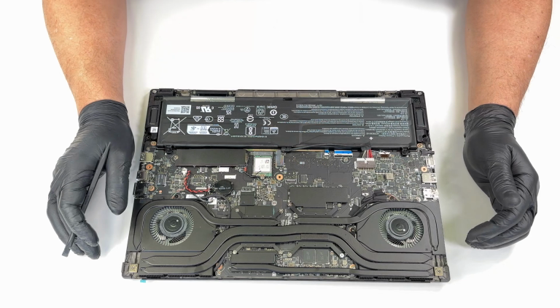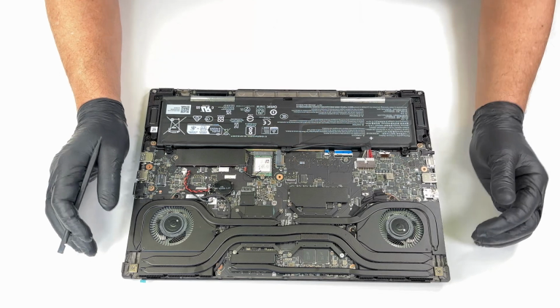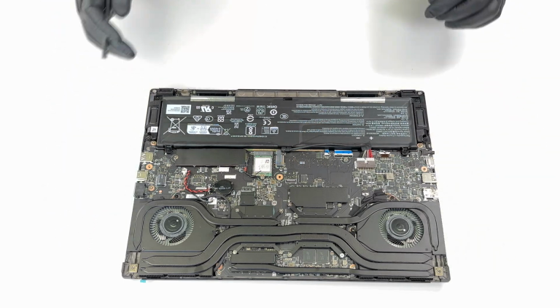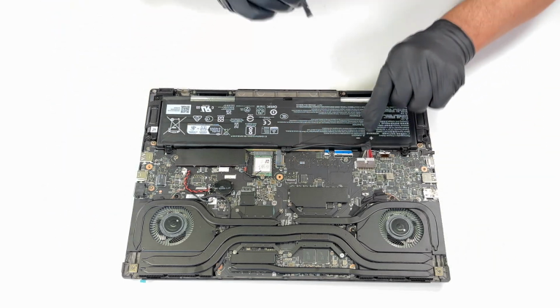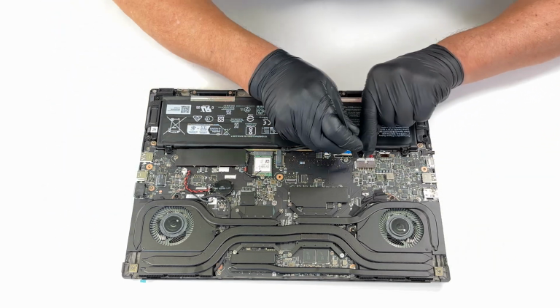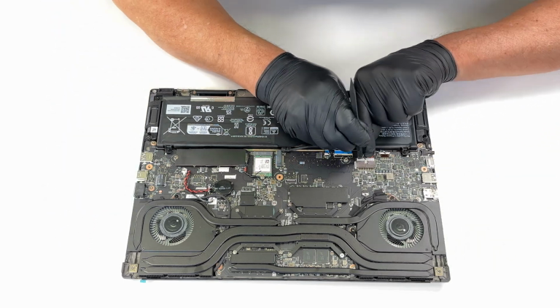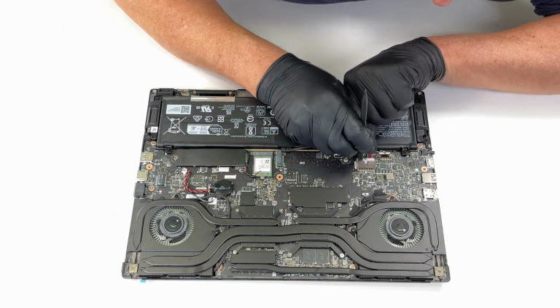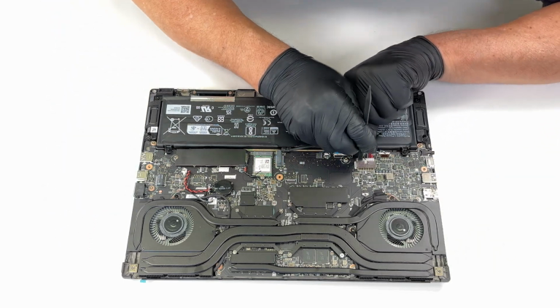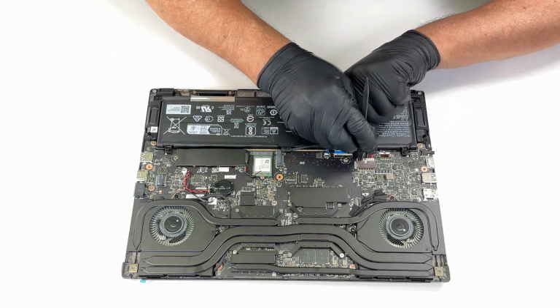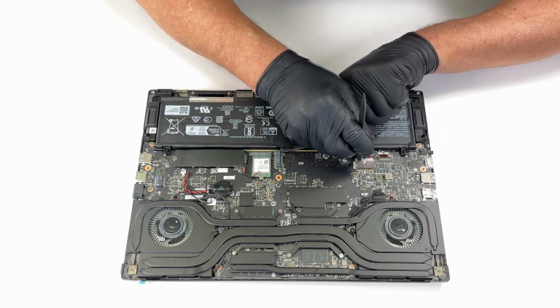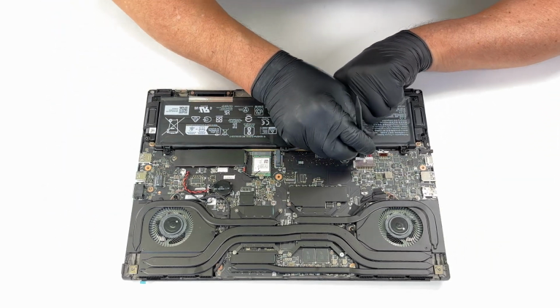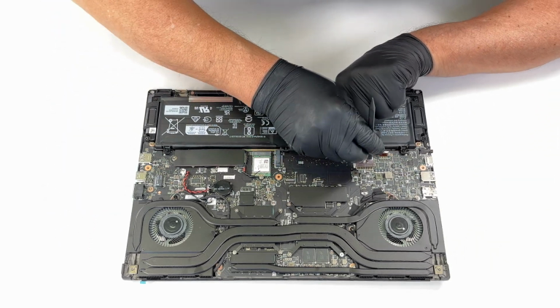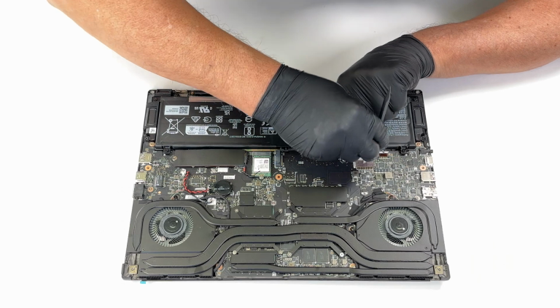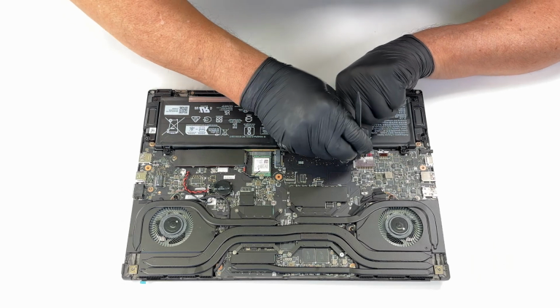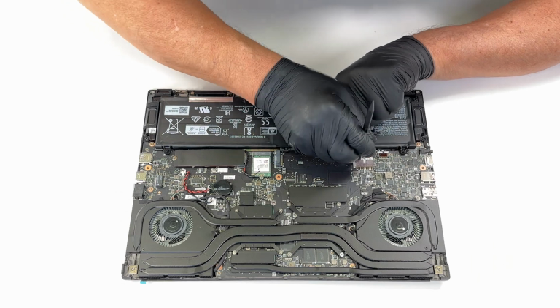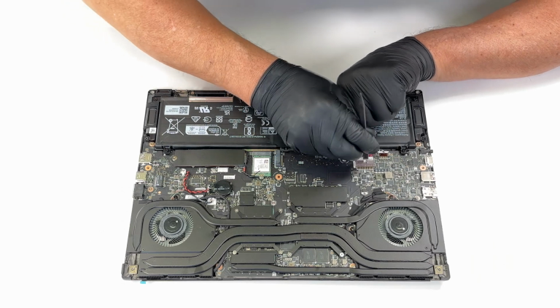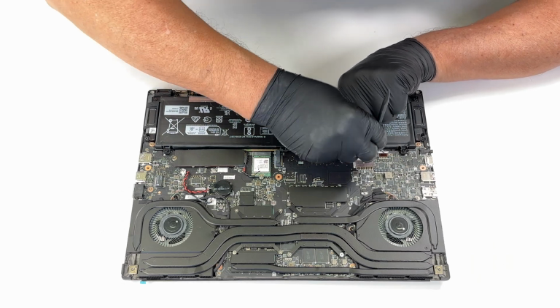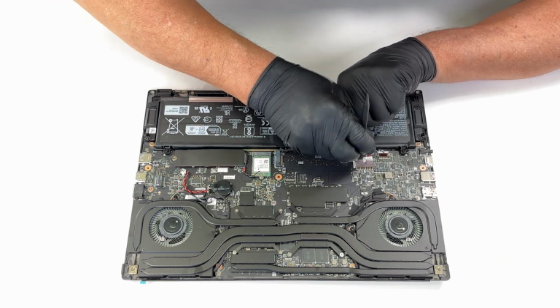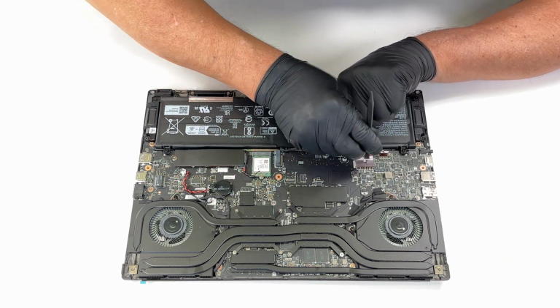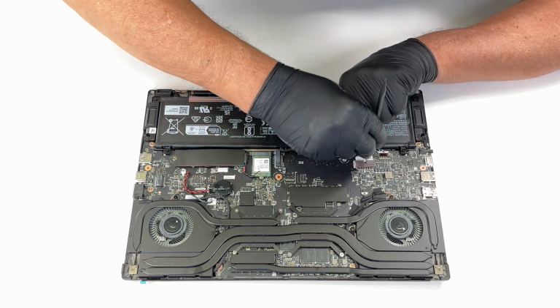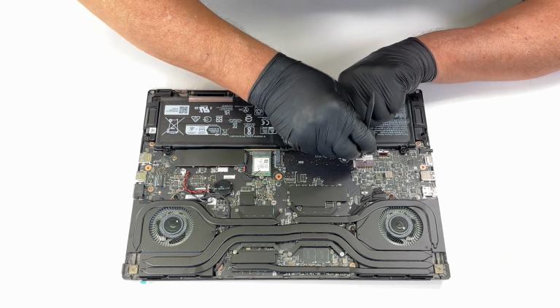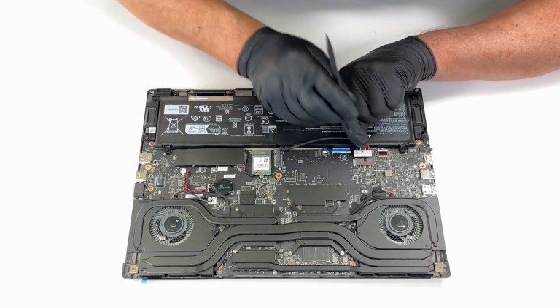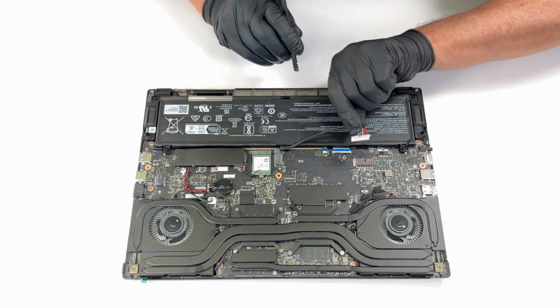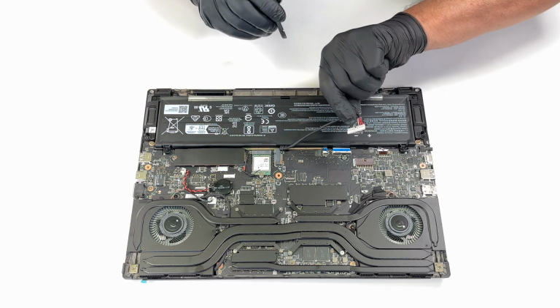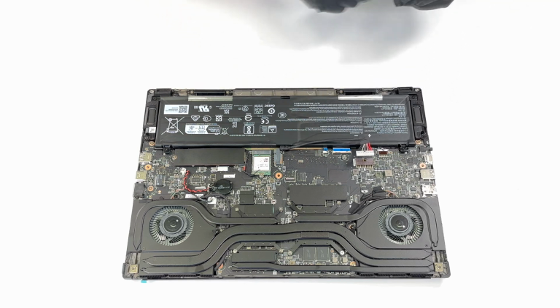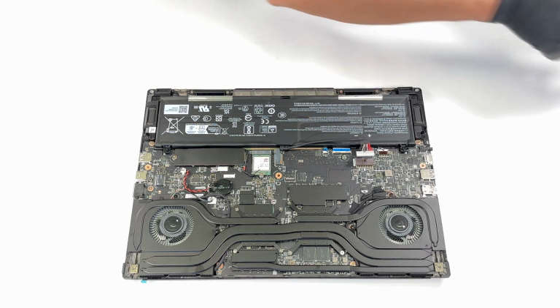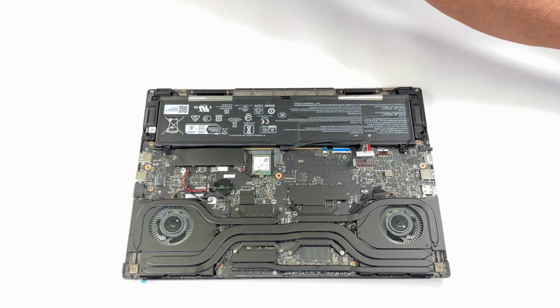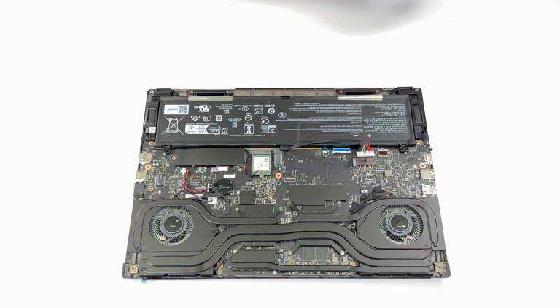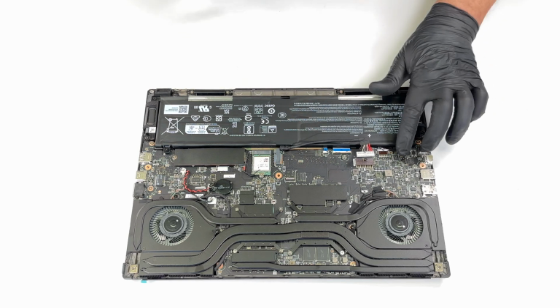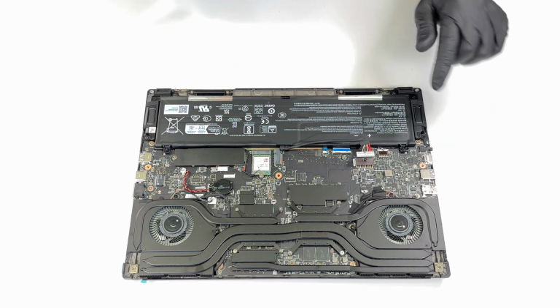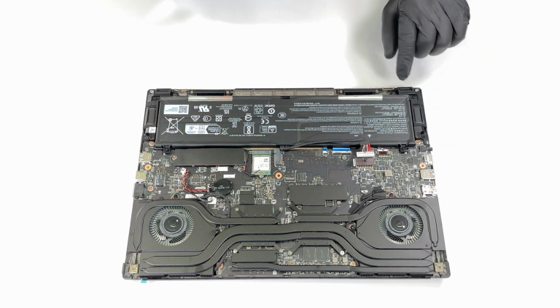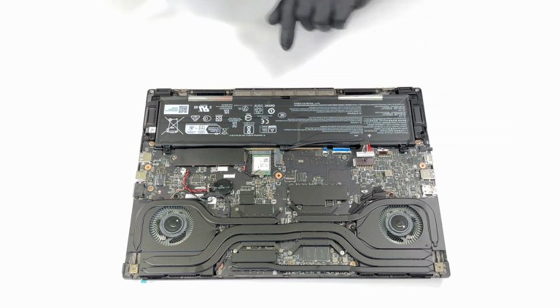Before proceeding, it's a good idea to disconnect the battery by unplugging its connector. If you want to completely remove the battery, you'll need to unscrew four additional screws.